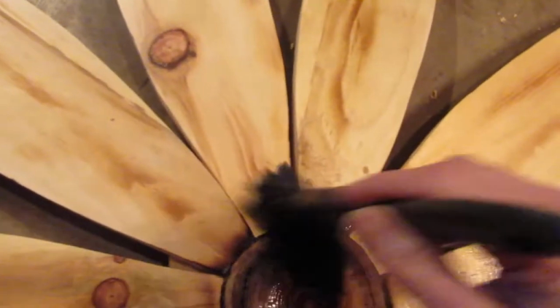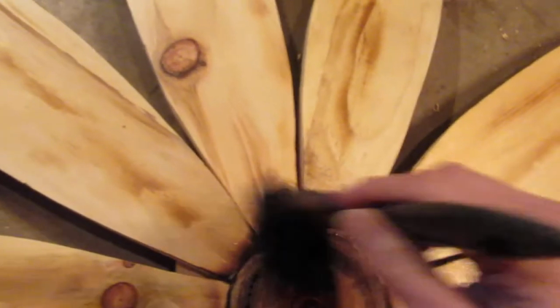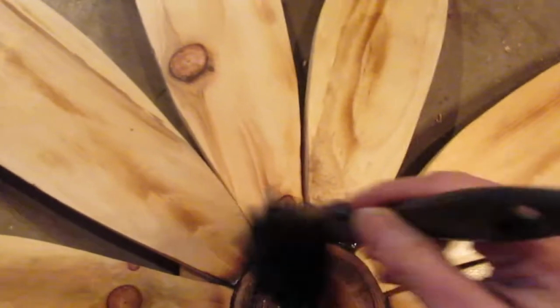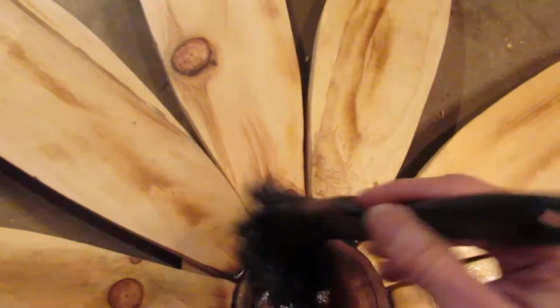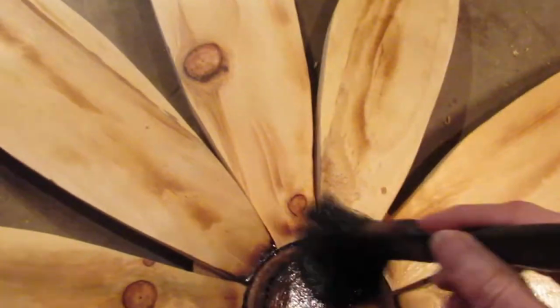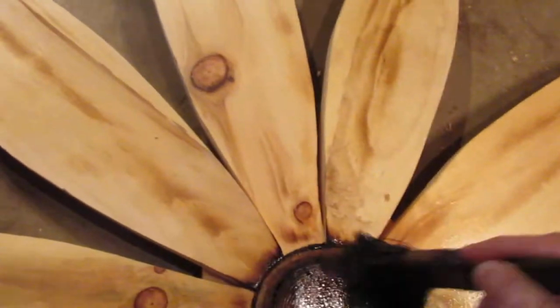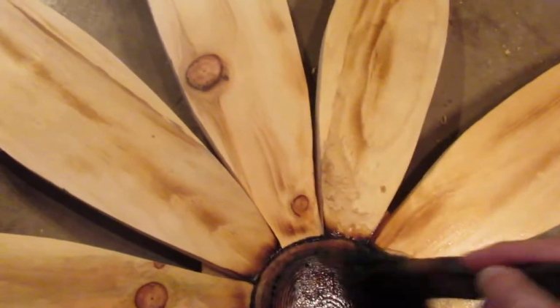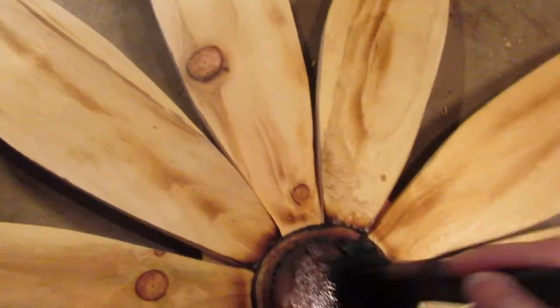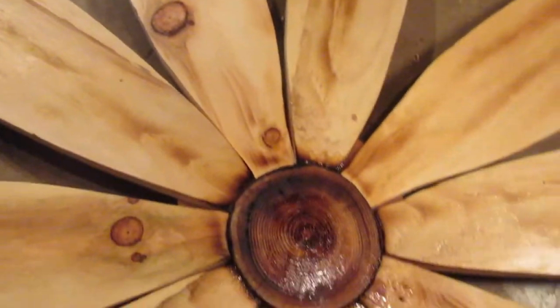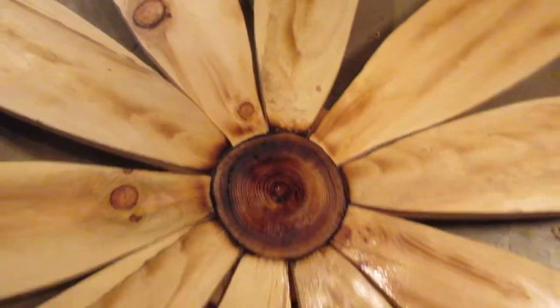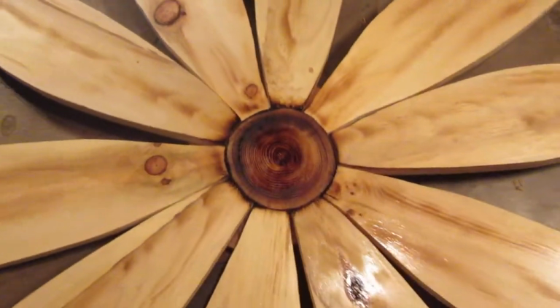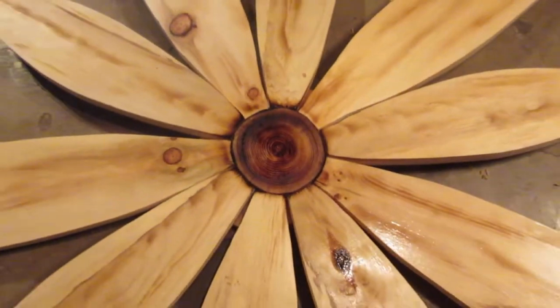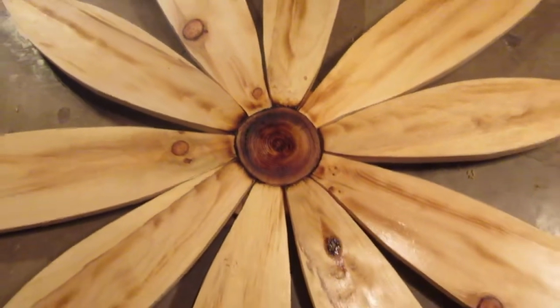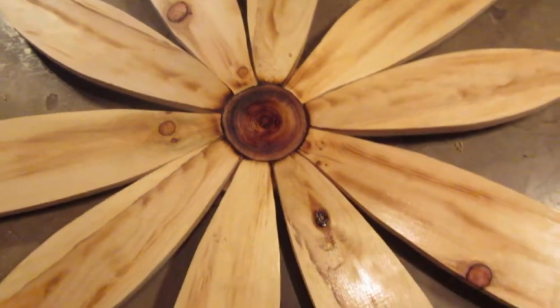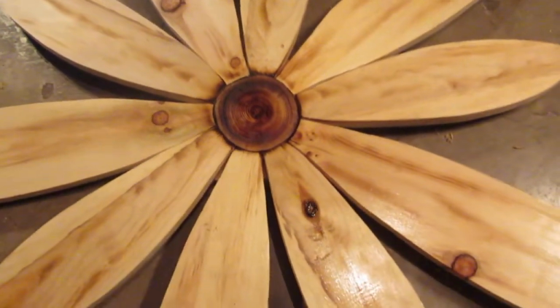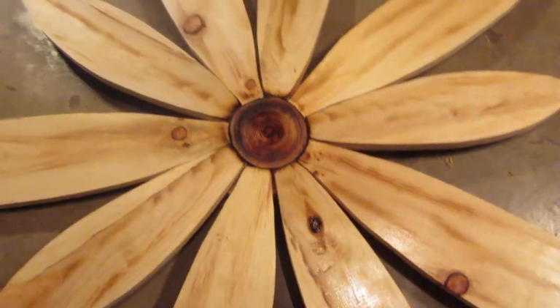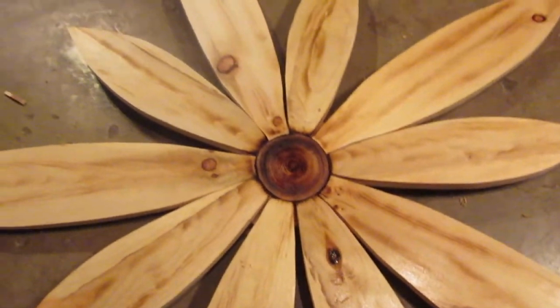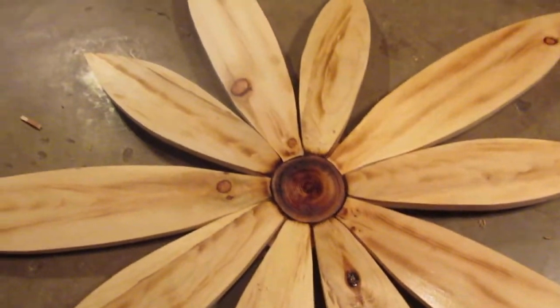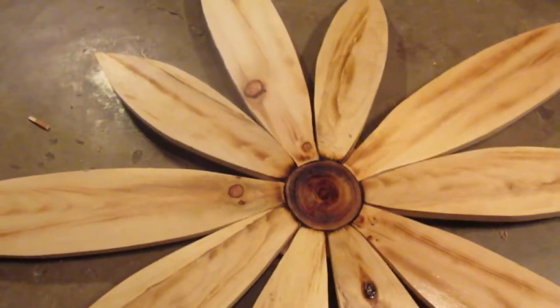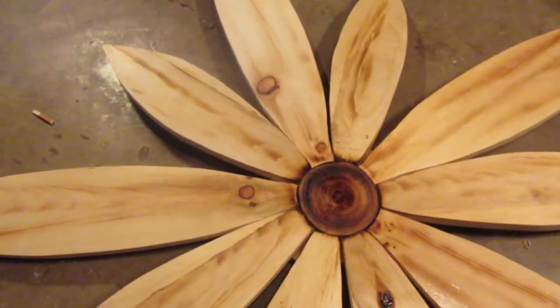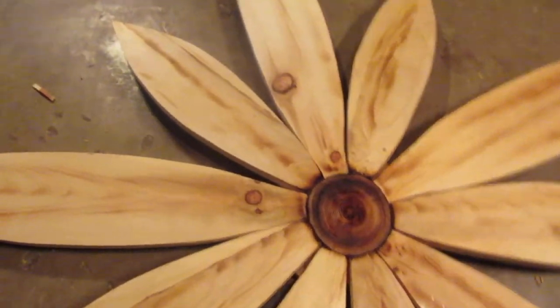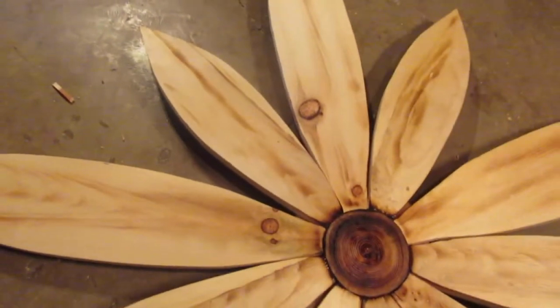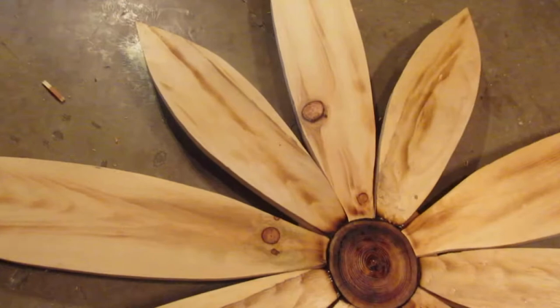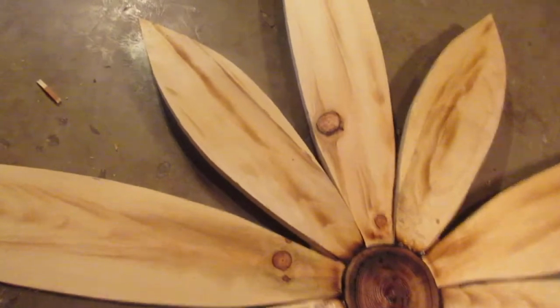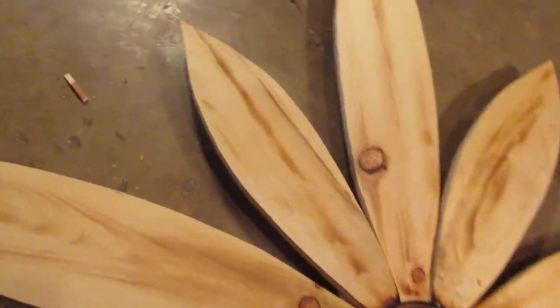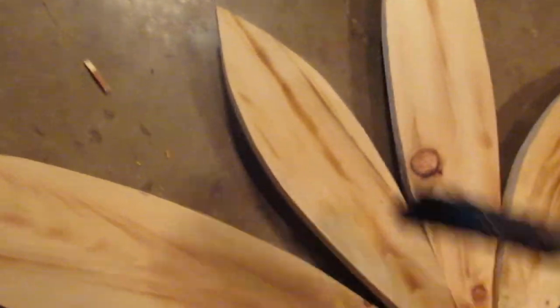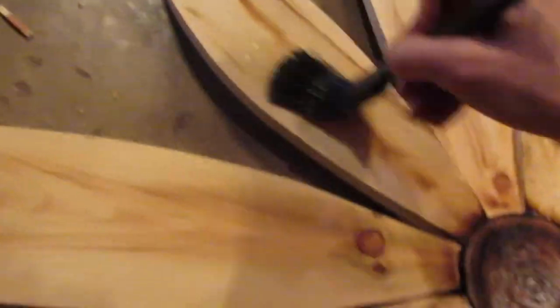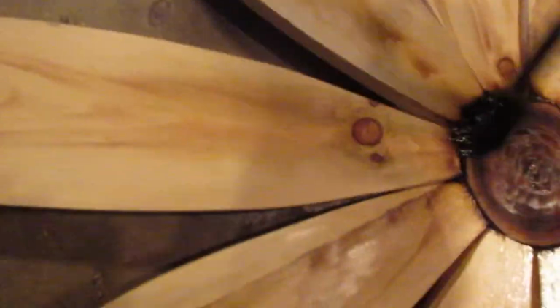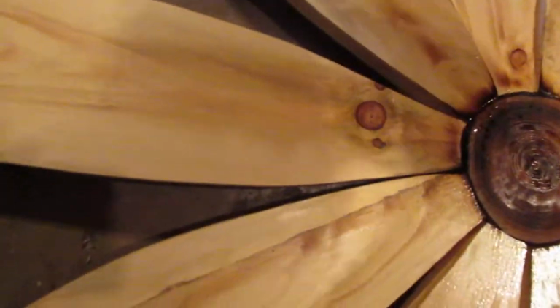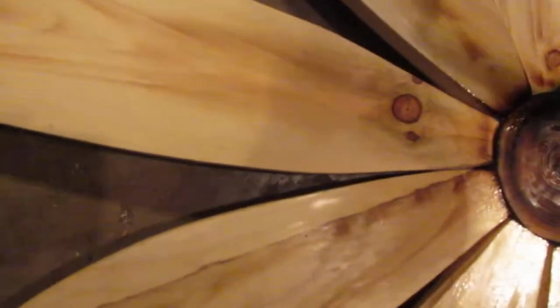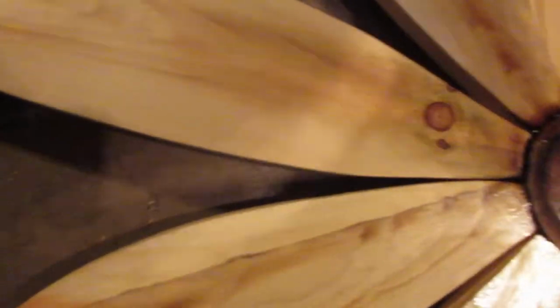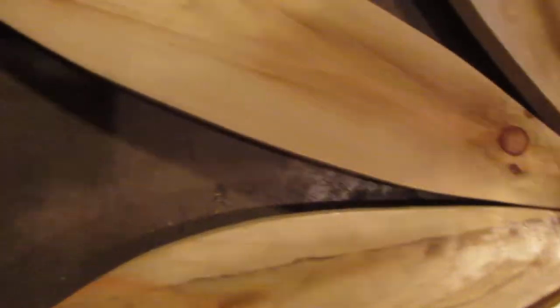That turned out so nice. That center — I burnt that well too. Look at that, now isn't that beautiful? You can tell I really like it.